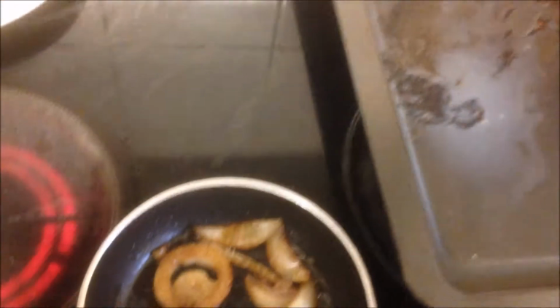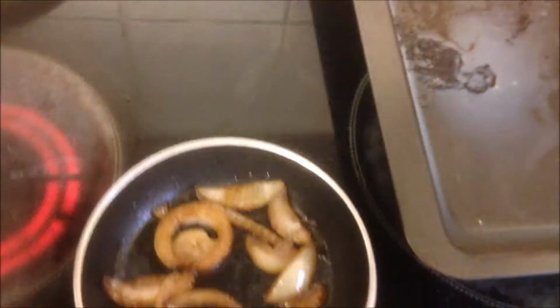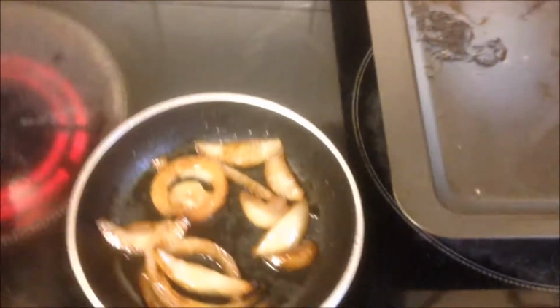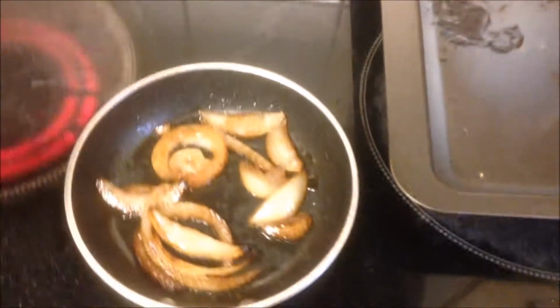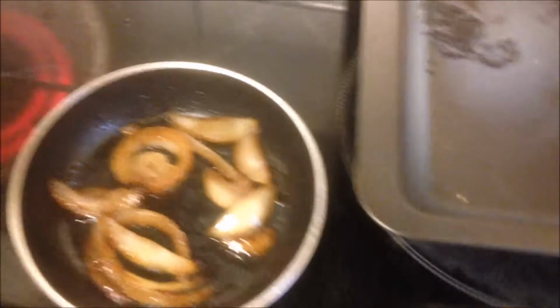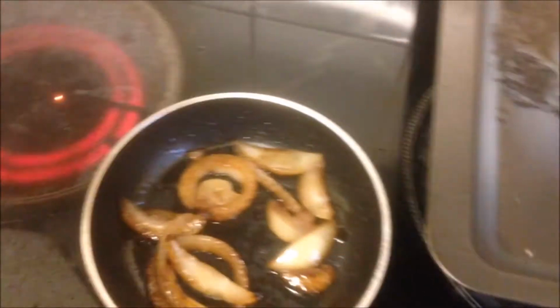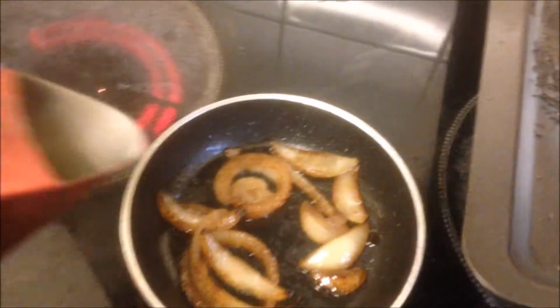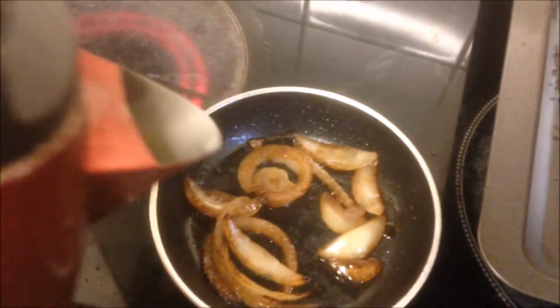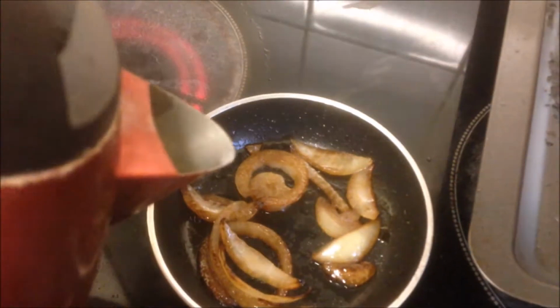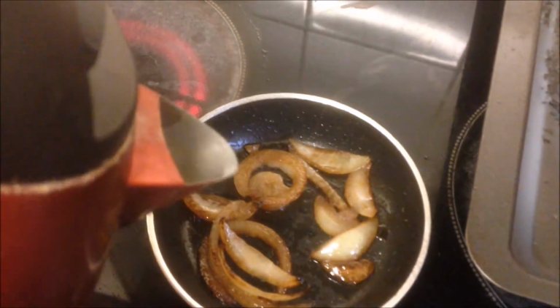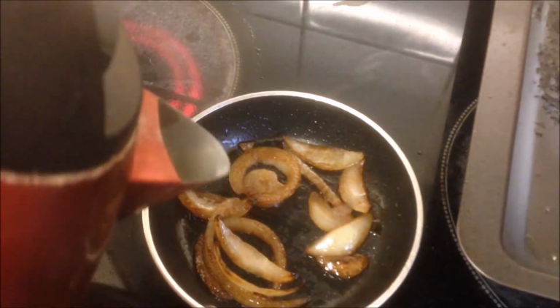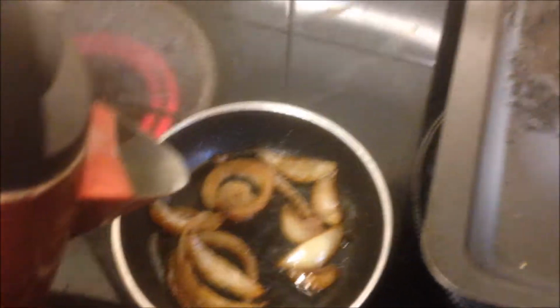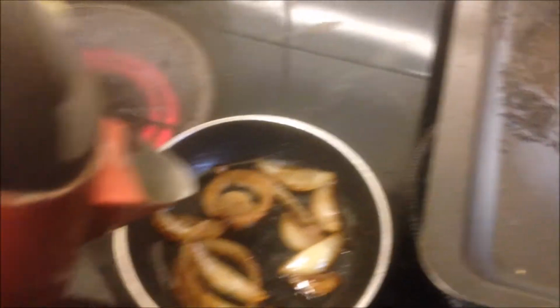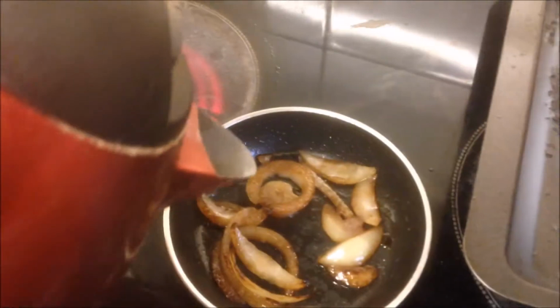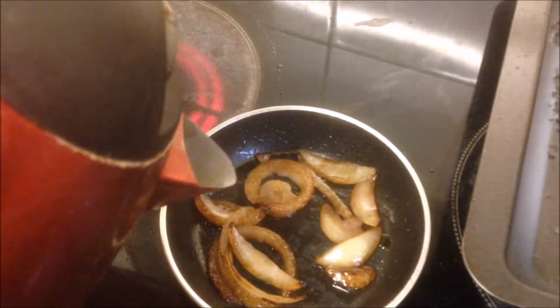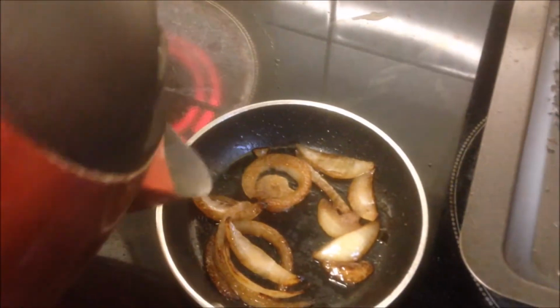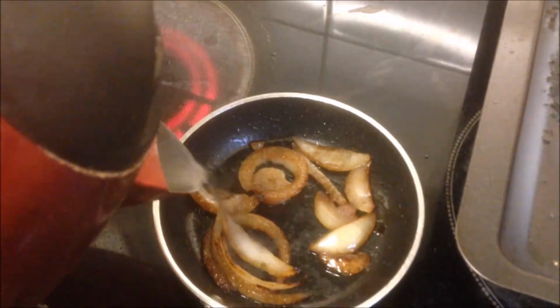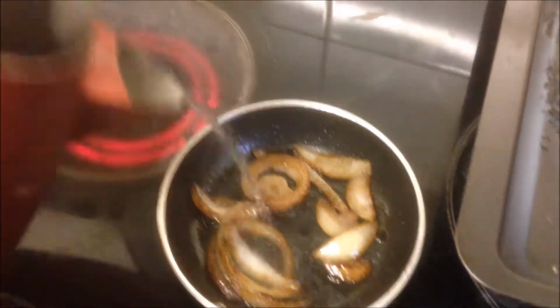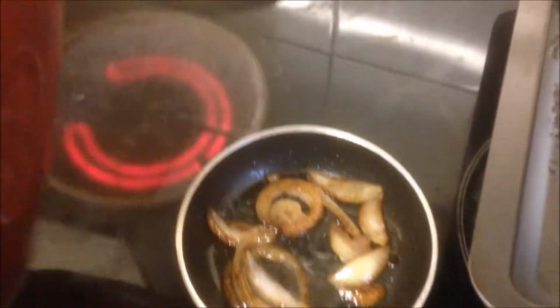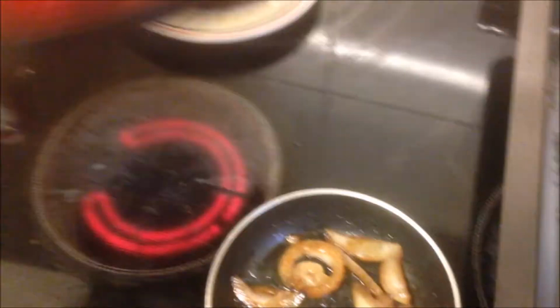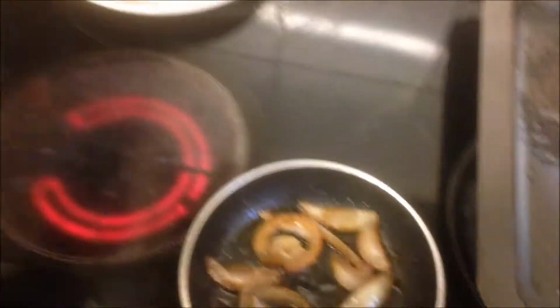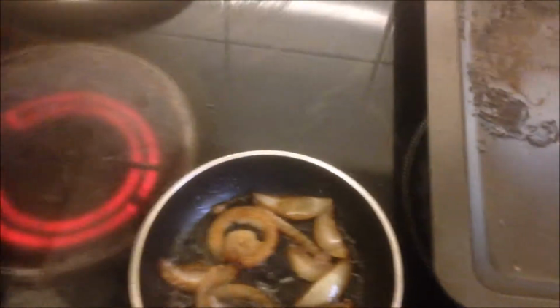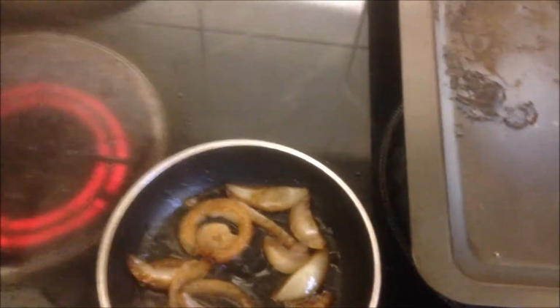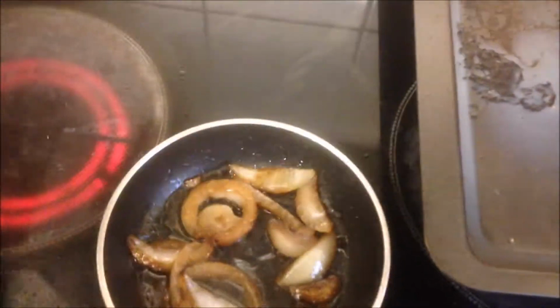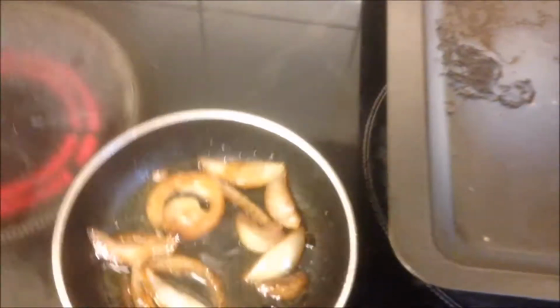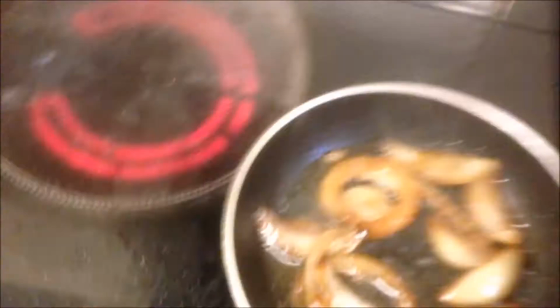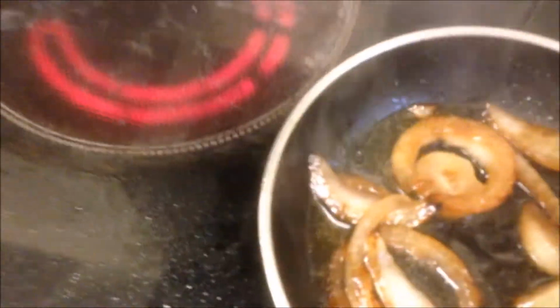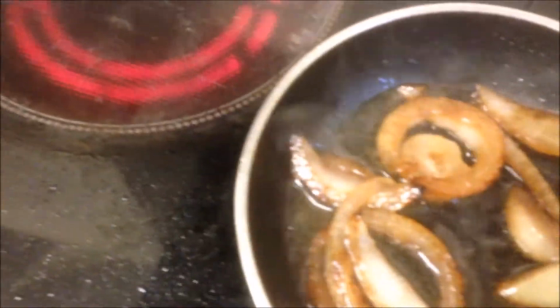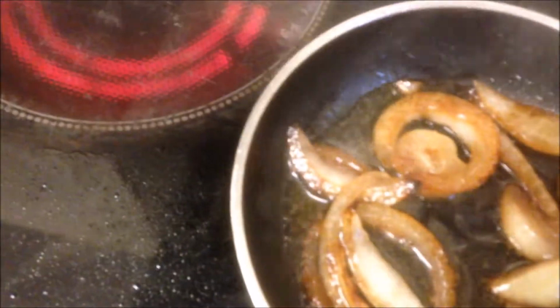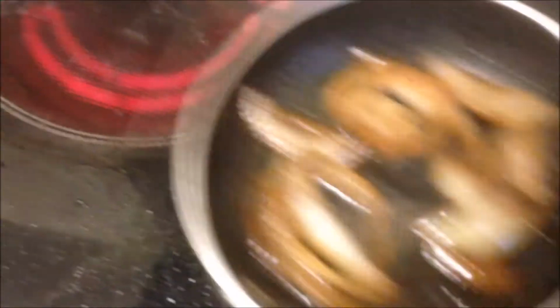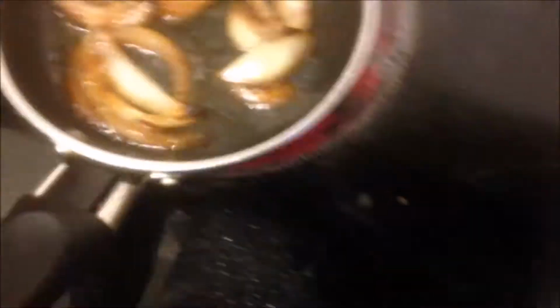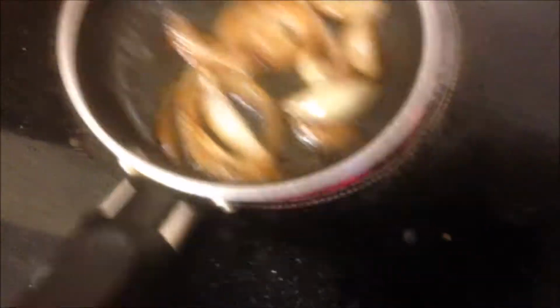Just a little touch of water, just like that. You can see it's all doing this thing because it's still hot.